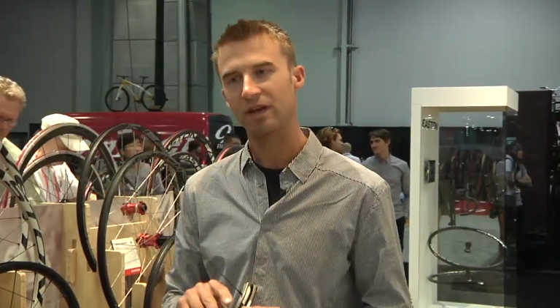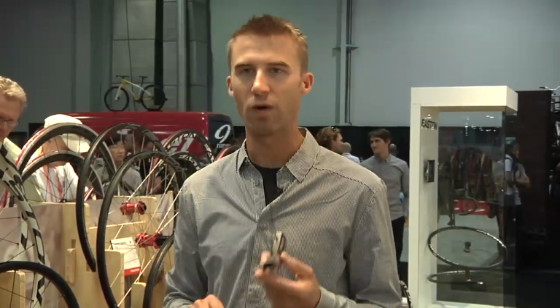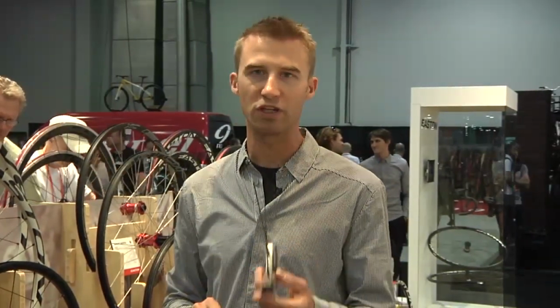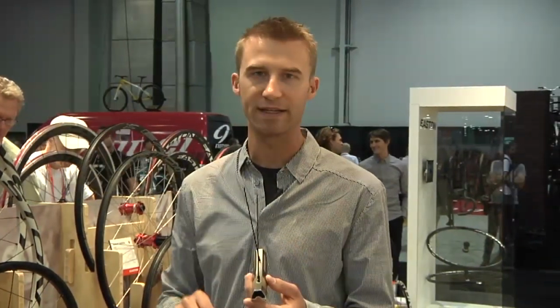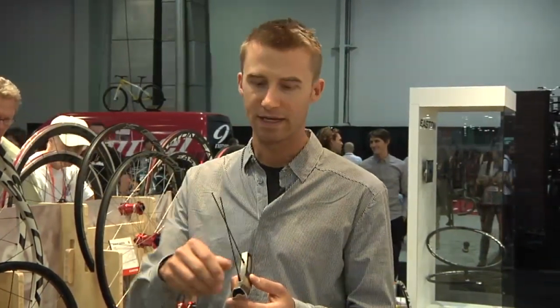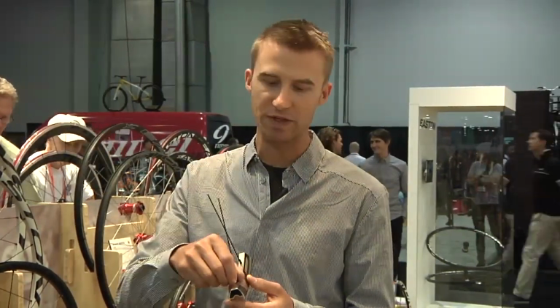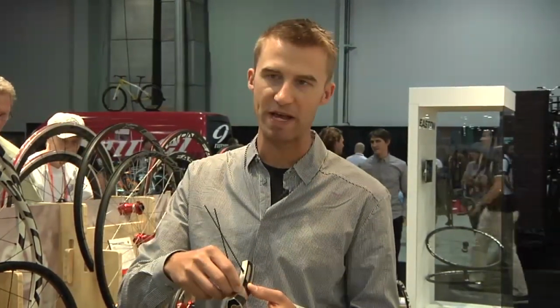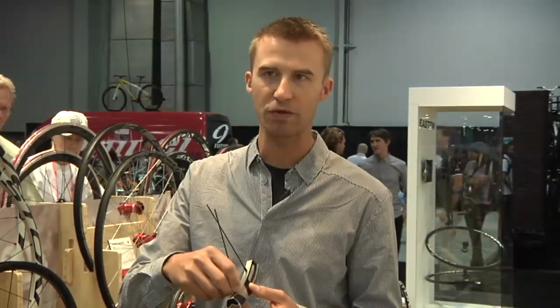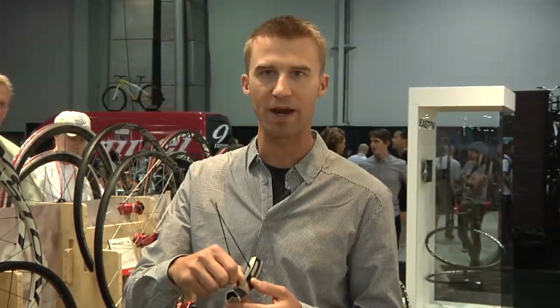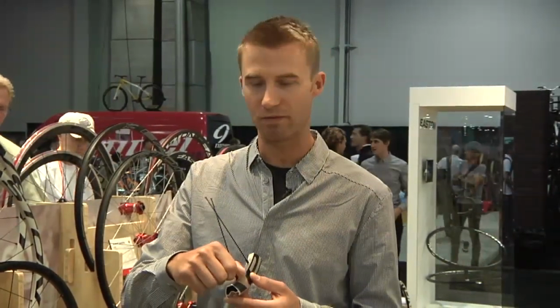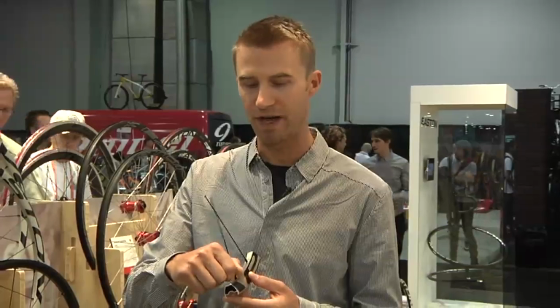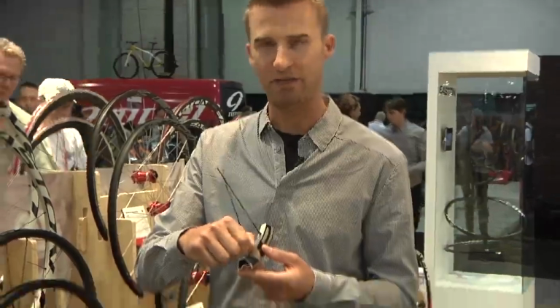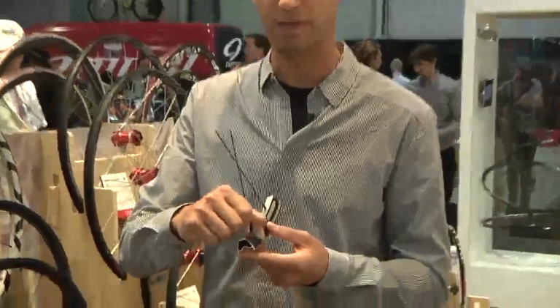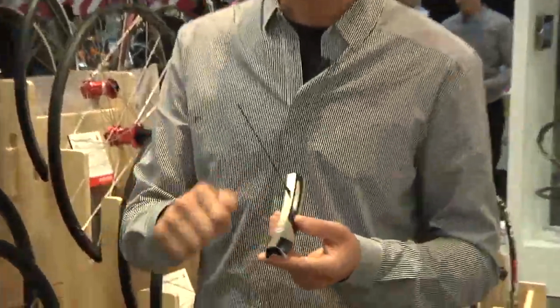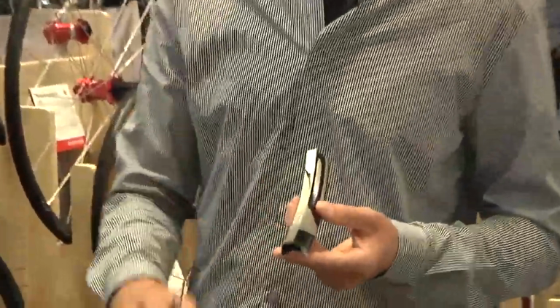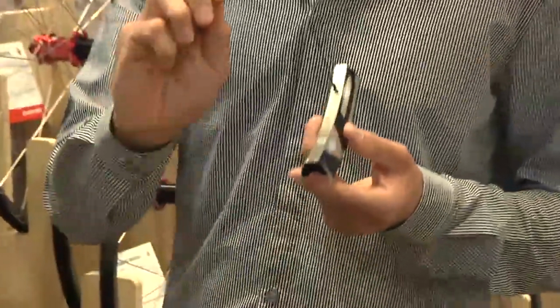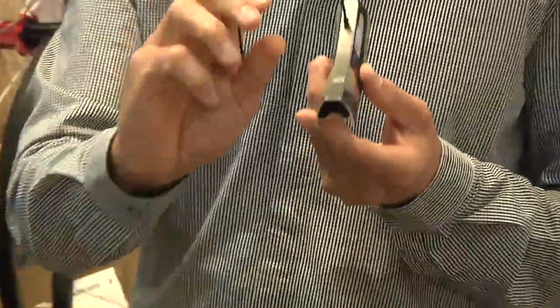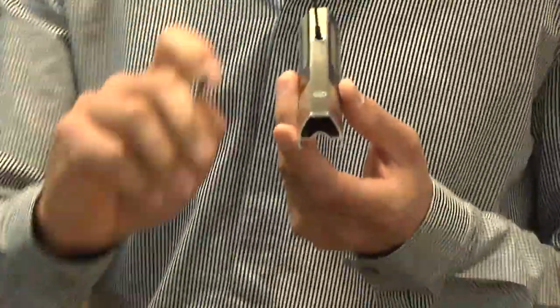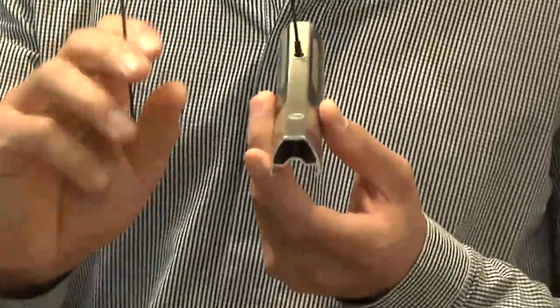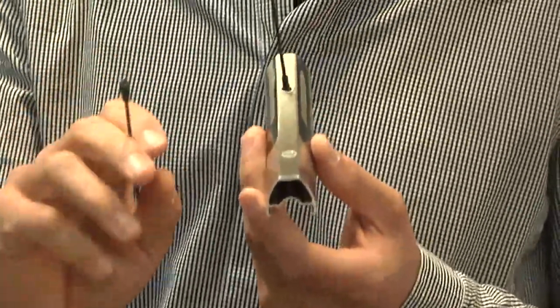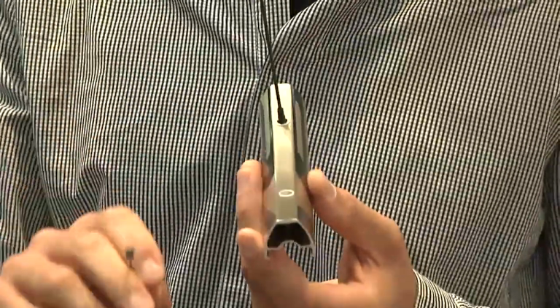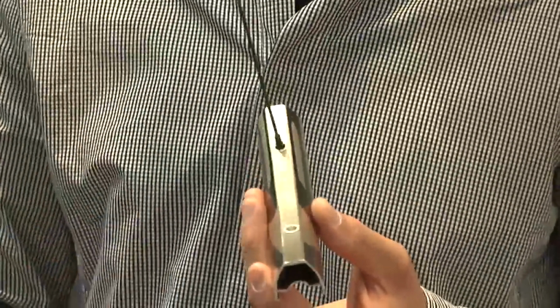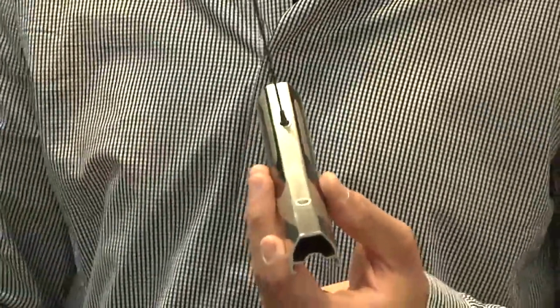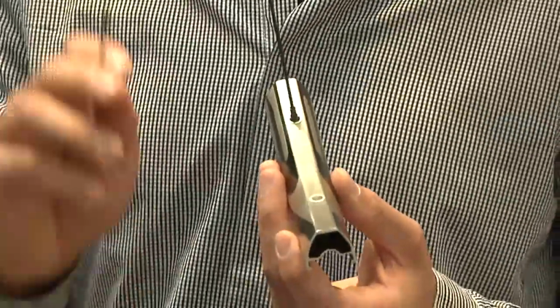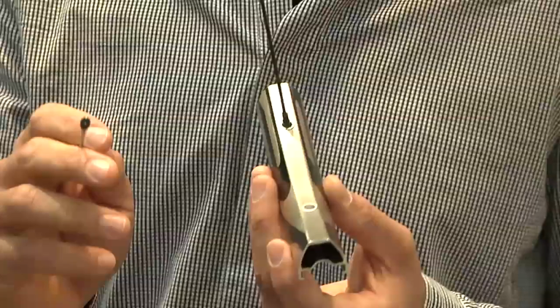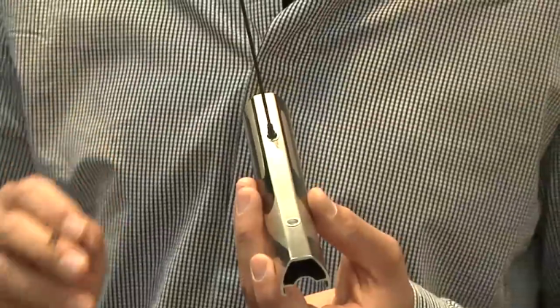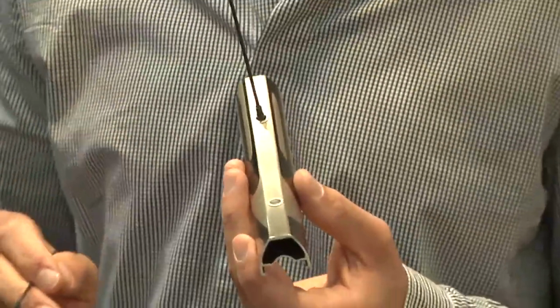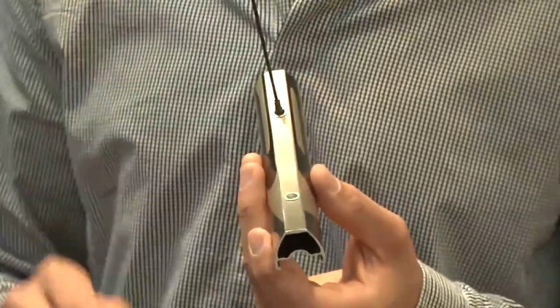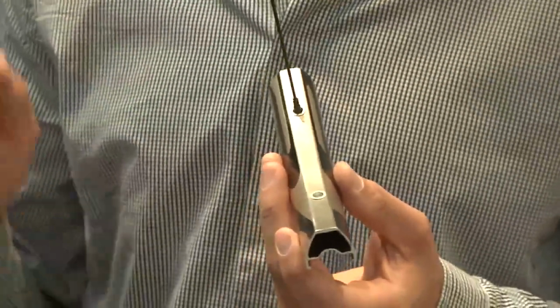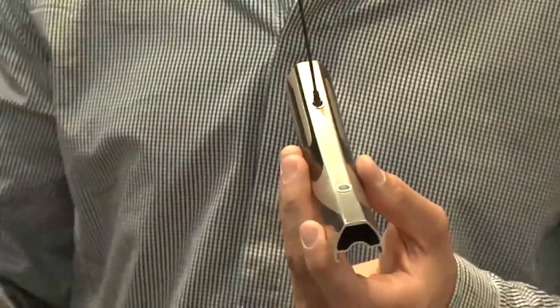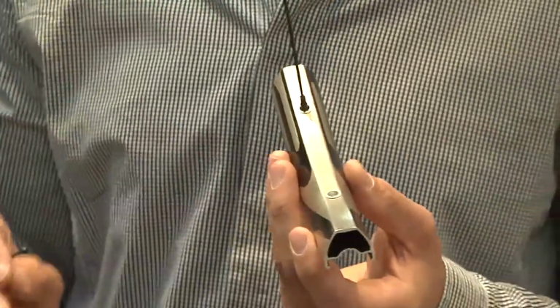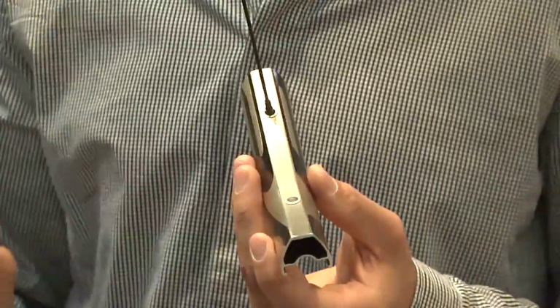The way we do this is with a special threaded rib nut in the rim and a dual threaded spoke nipple. It's our proprietary technology — we're the only ones that do it this way.